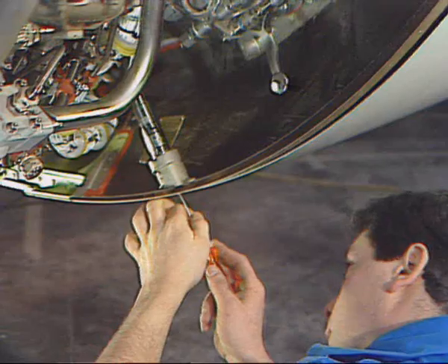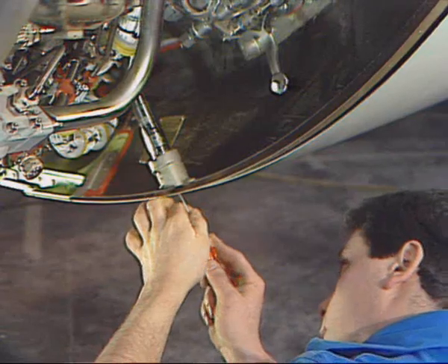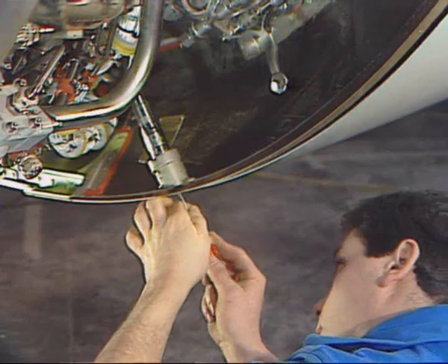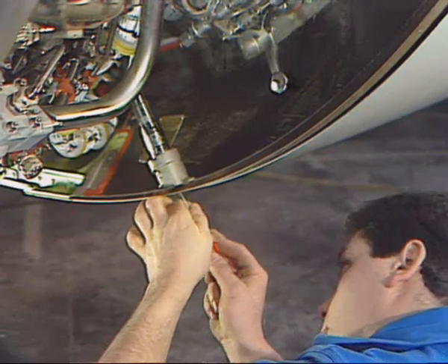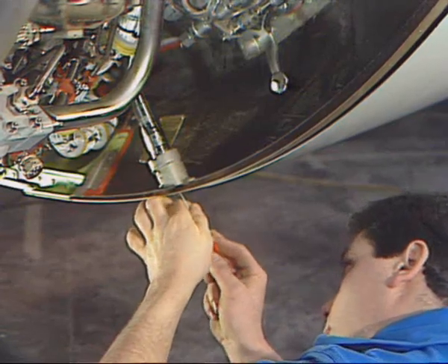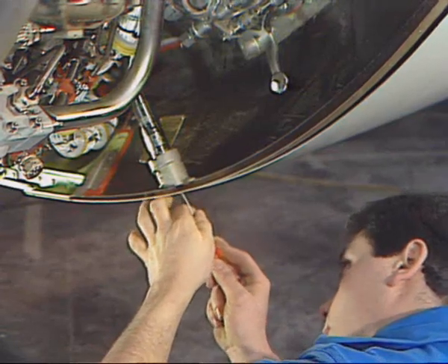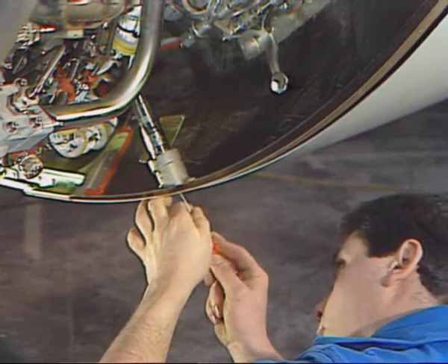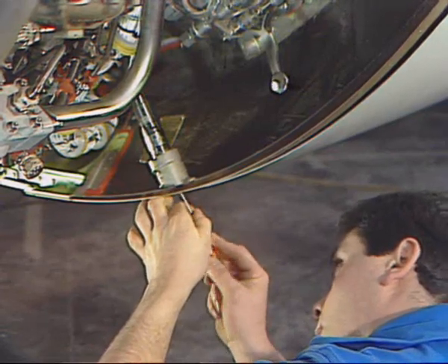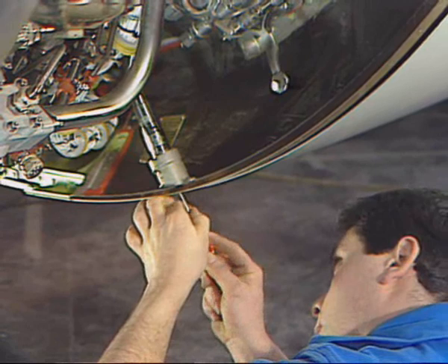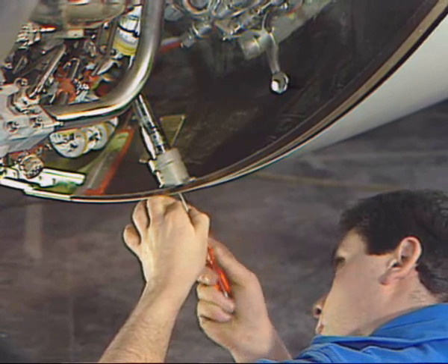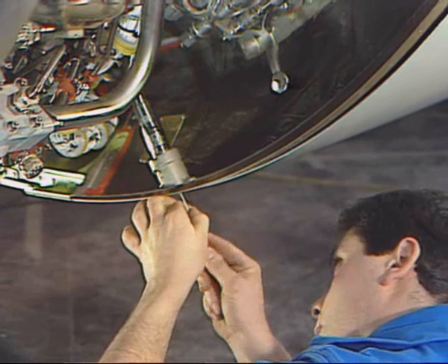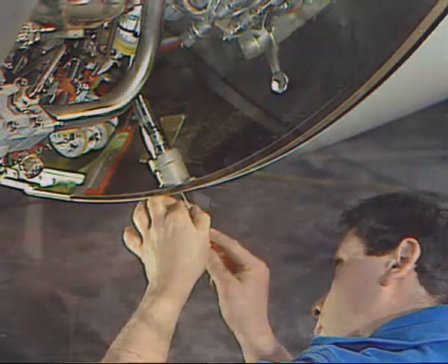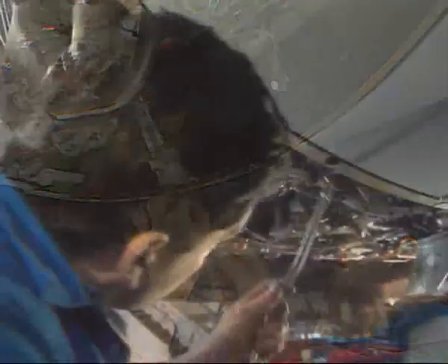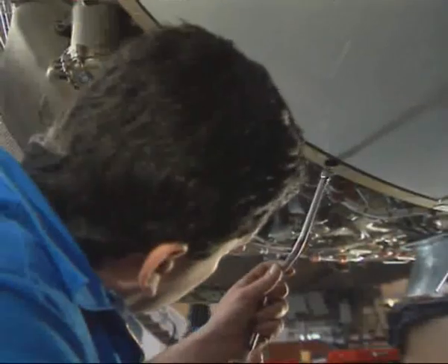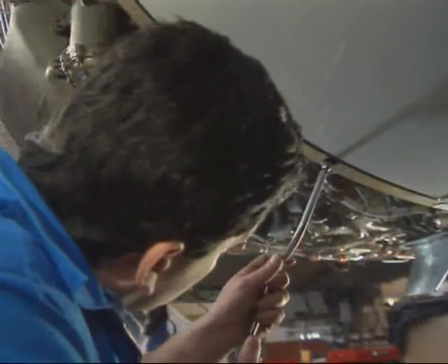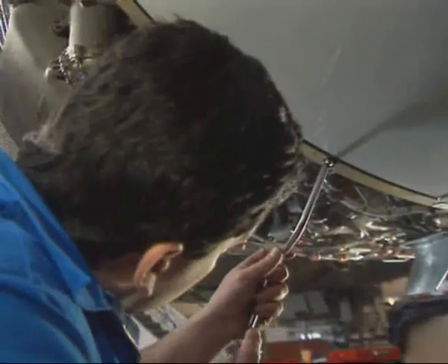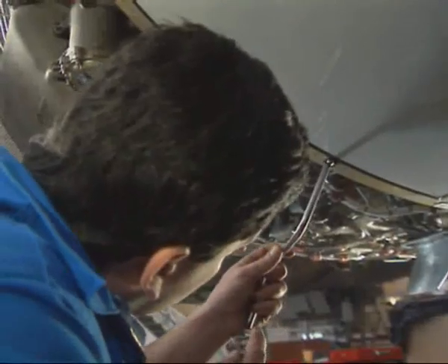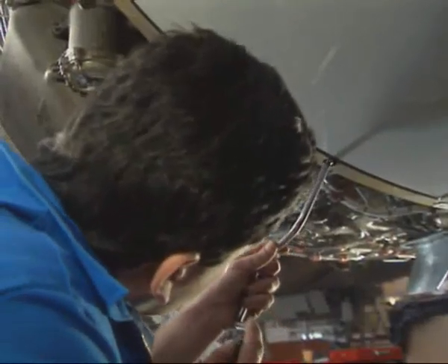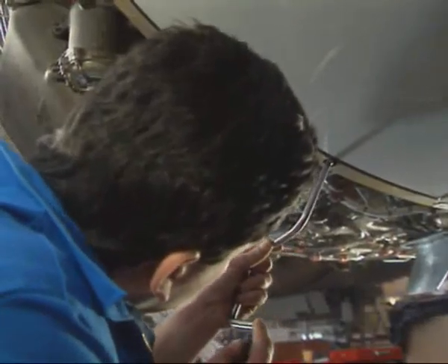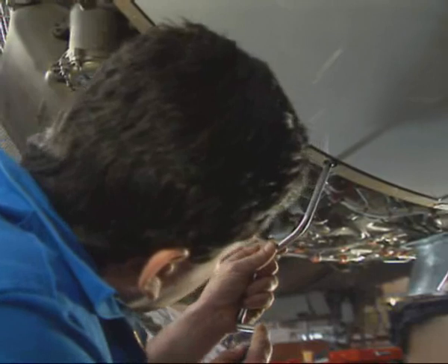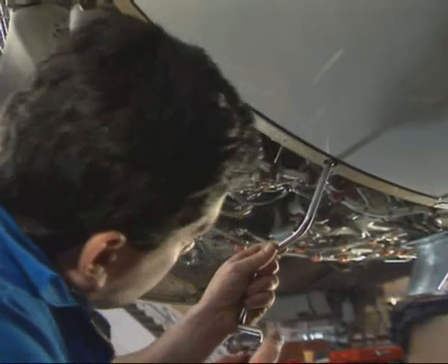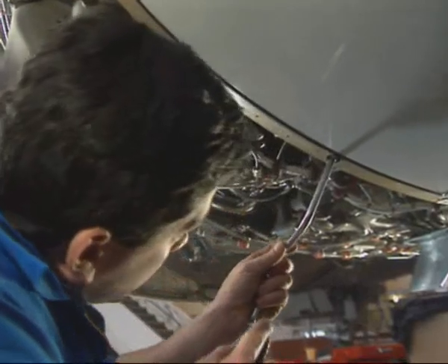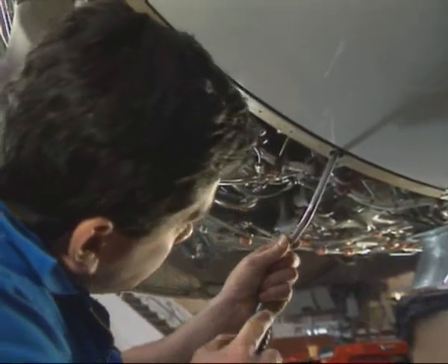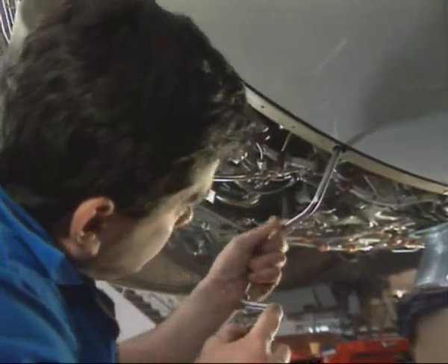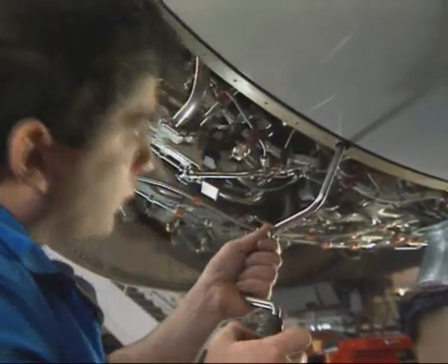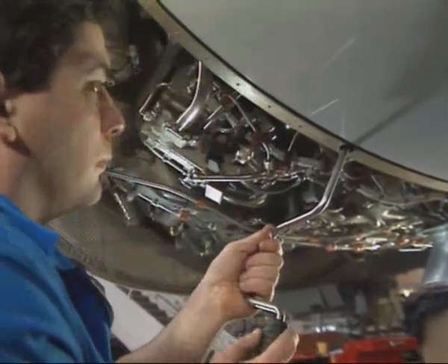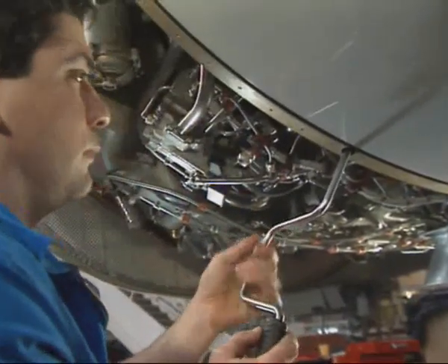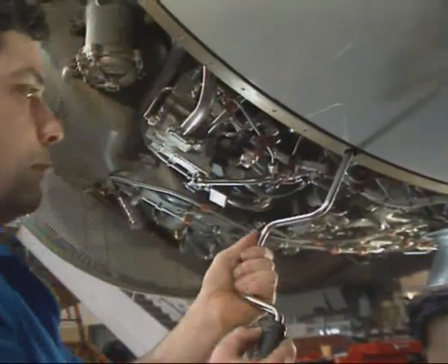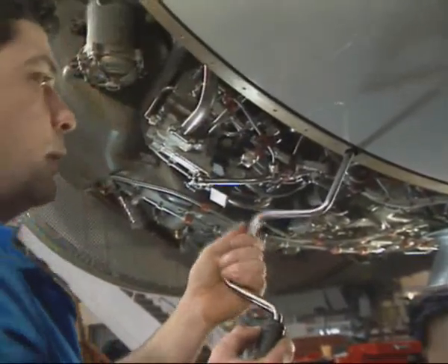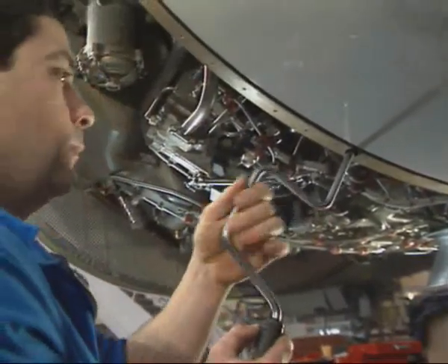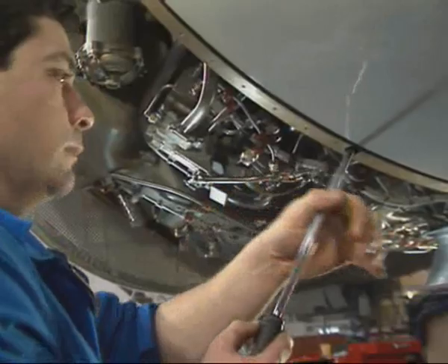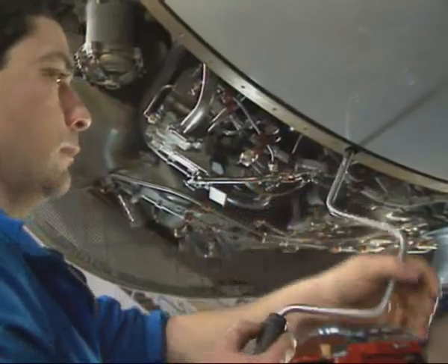Before operating, check that the flexible shaft is correctly engaged inside the manual drive. Then insert a speed wrench into the manual drive shaft and deploy the translating sleeves.